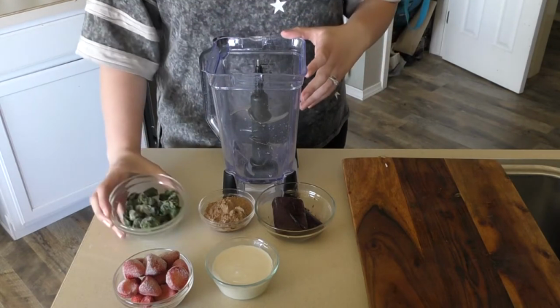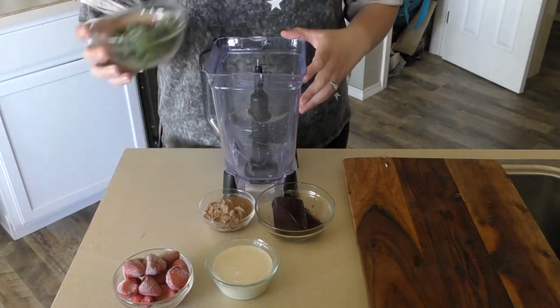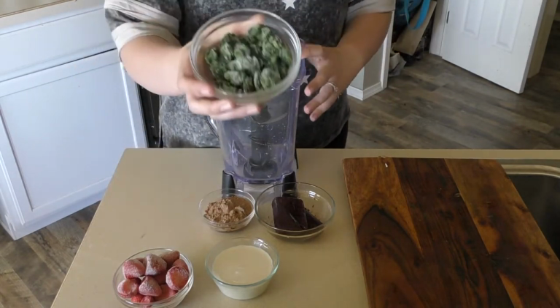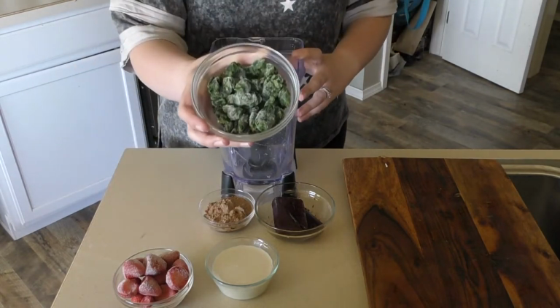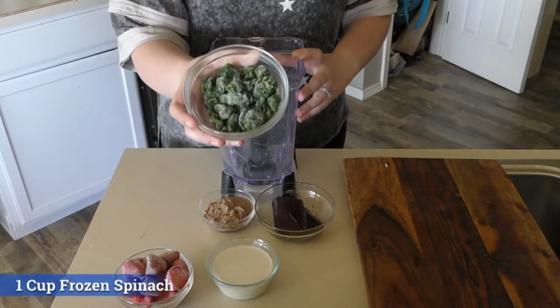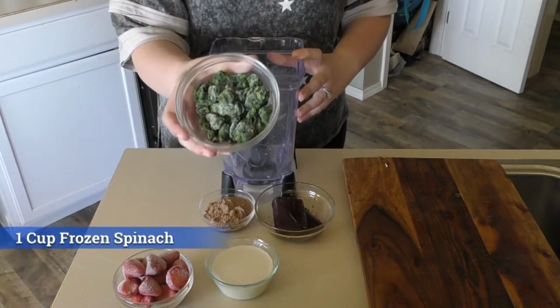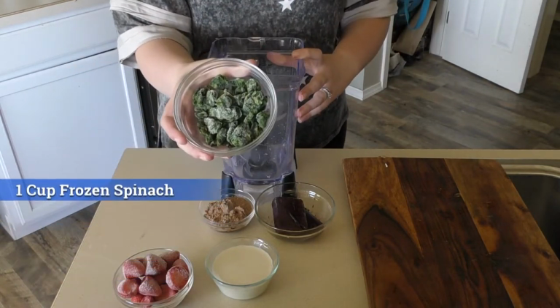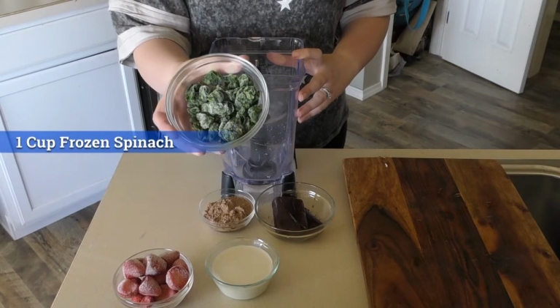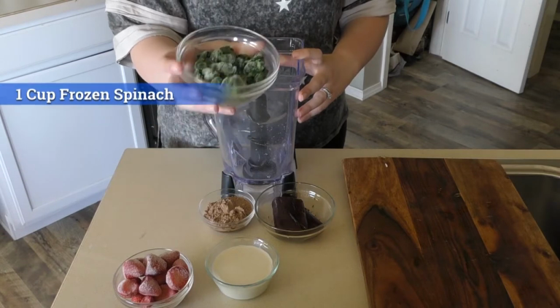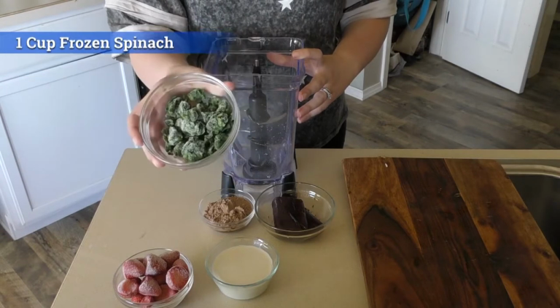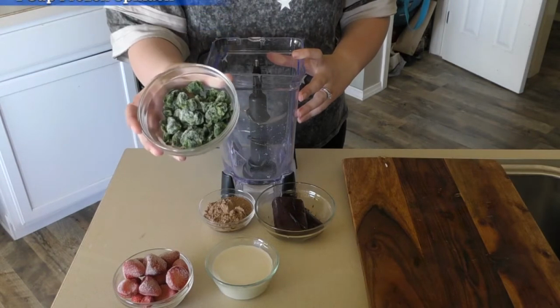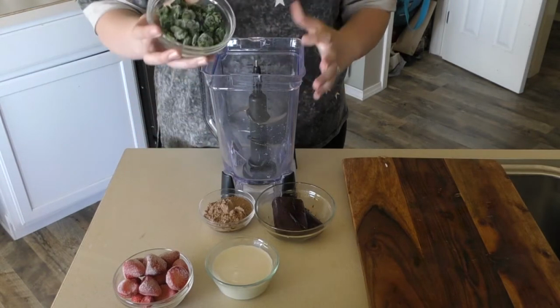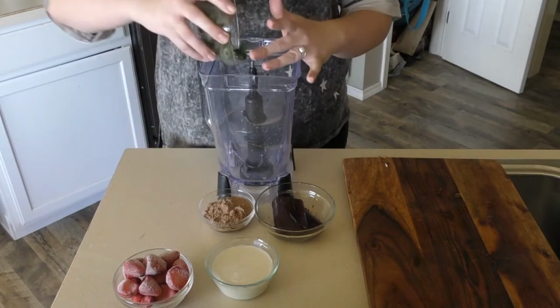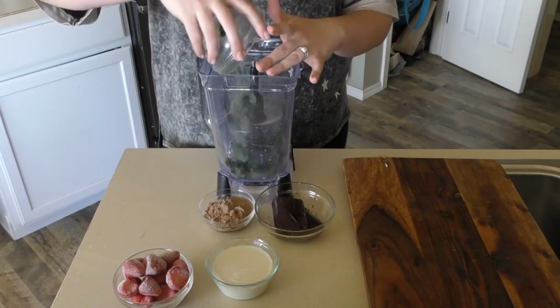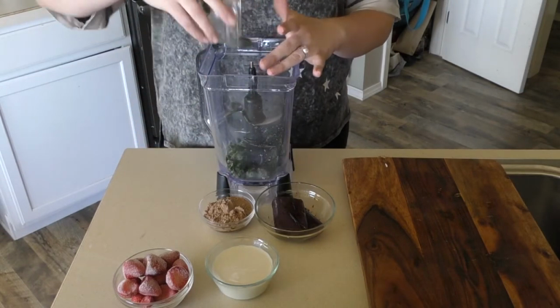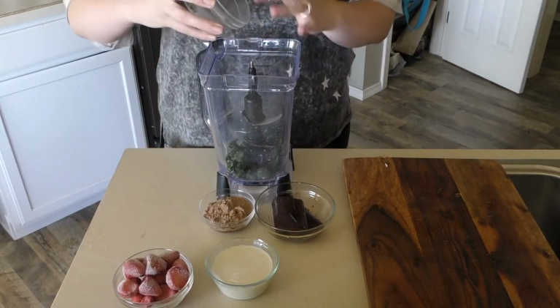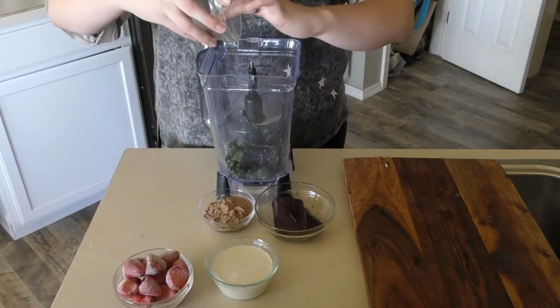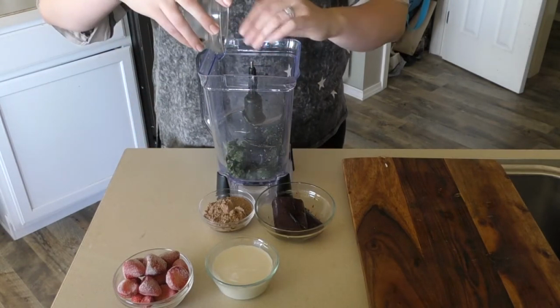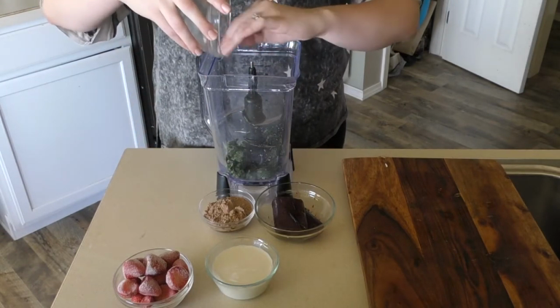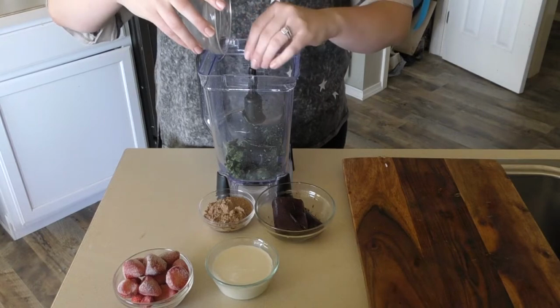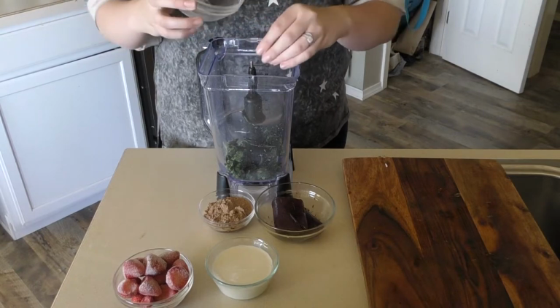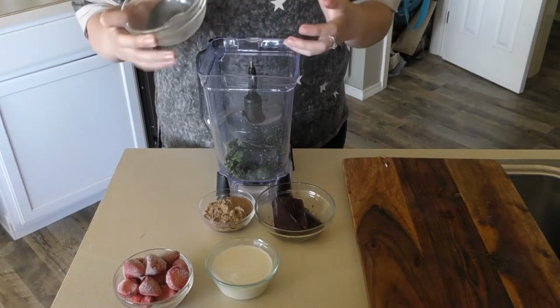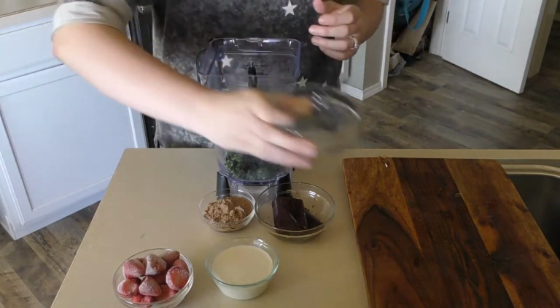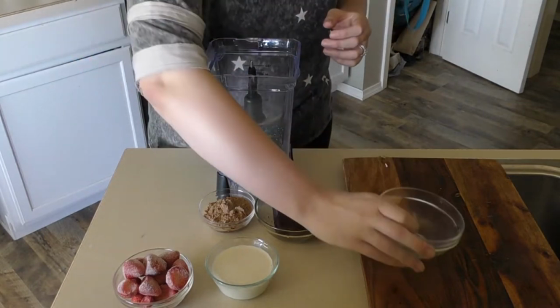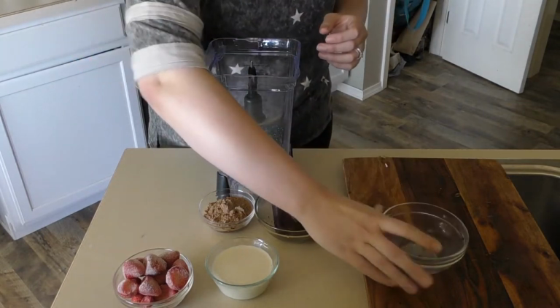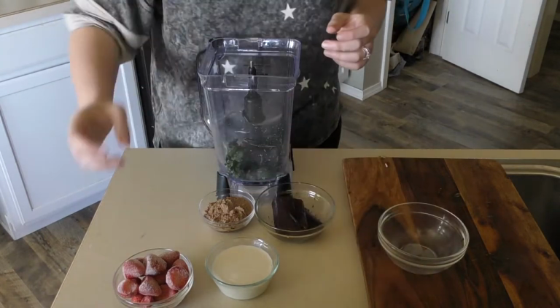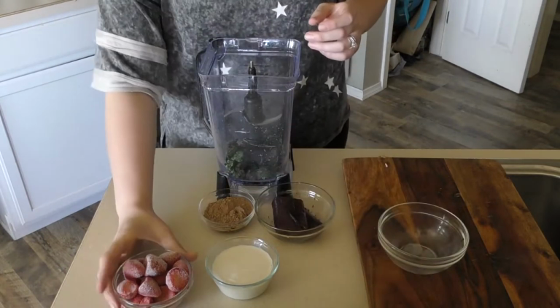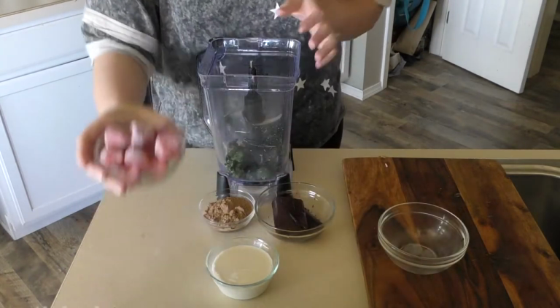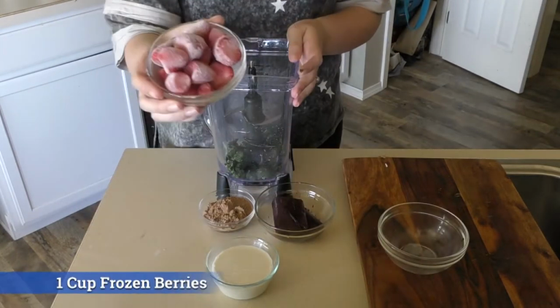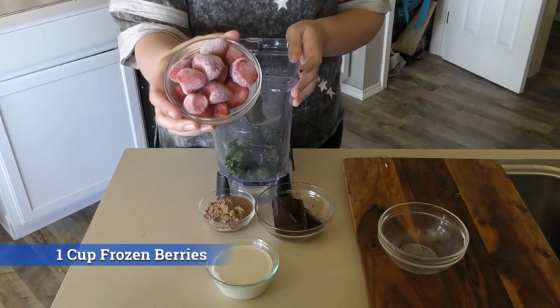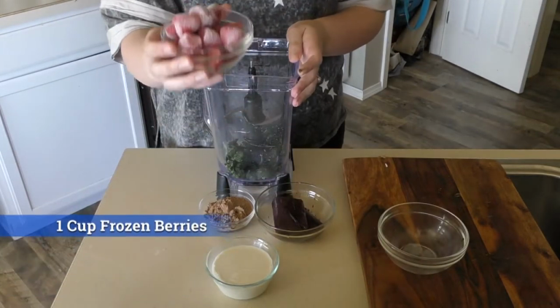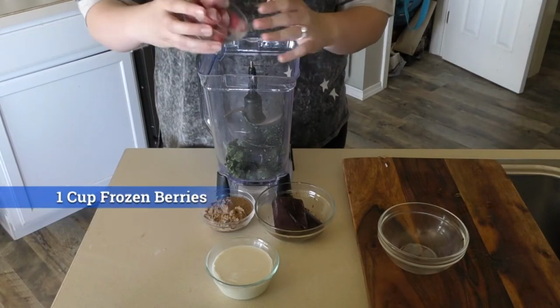First thing we have is frozen spinach — this is a cup of frozen spinach, and you're not even going to taste it. Because we're adding fruit to it, it's not going to have that green color. Second thing we're going to add is a cup of frozen strawberries.